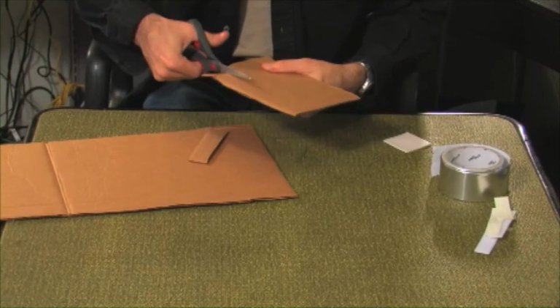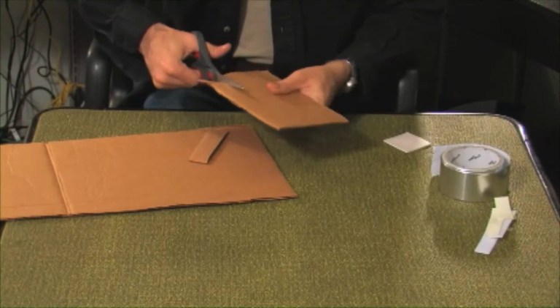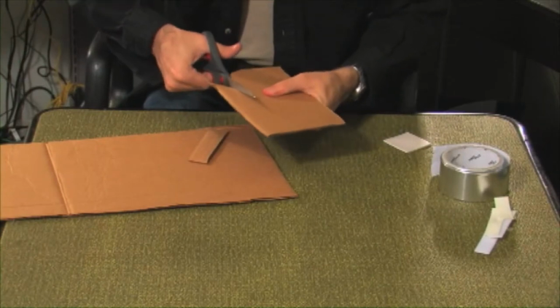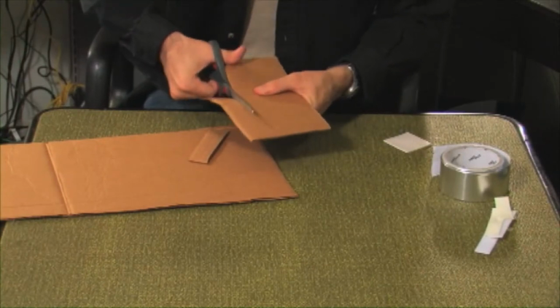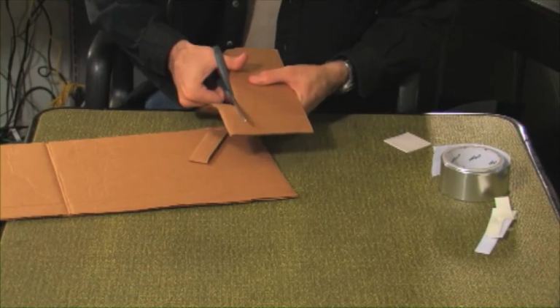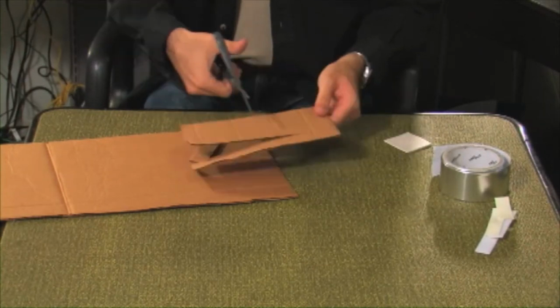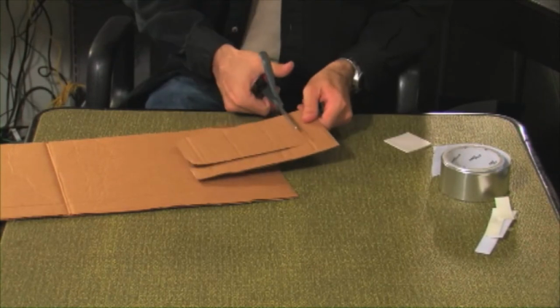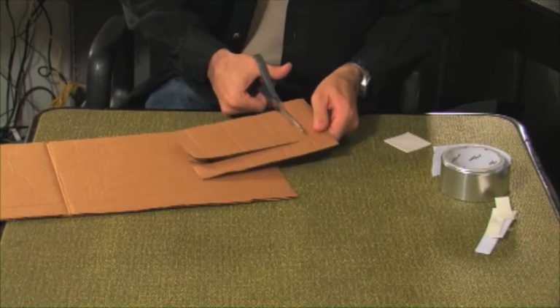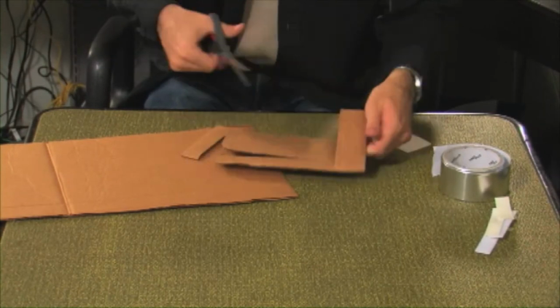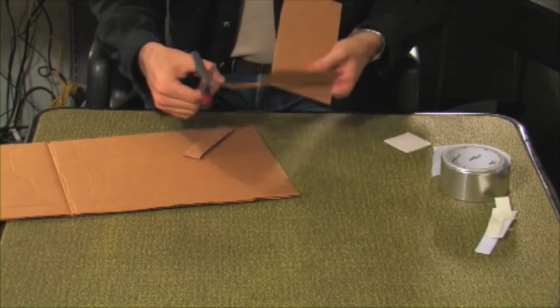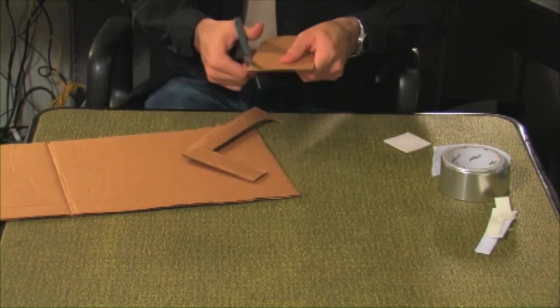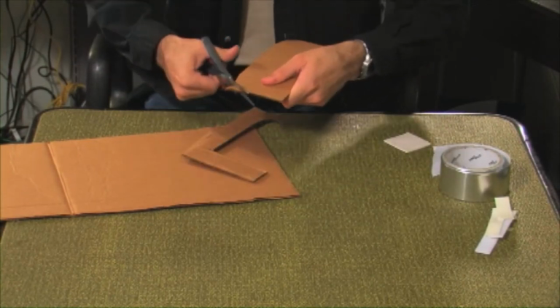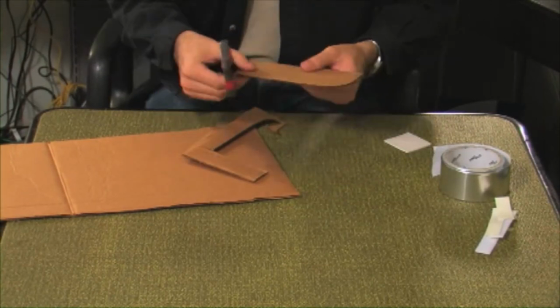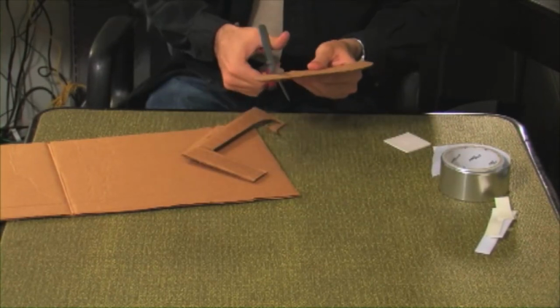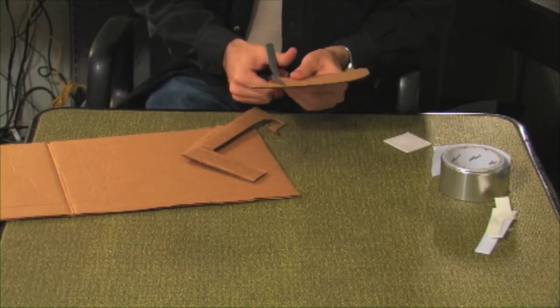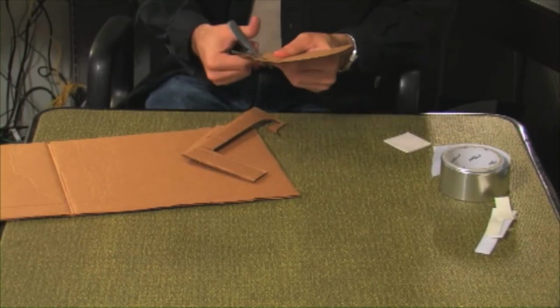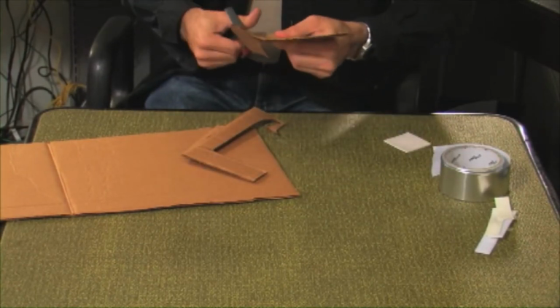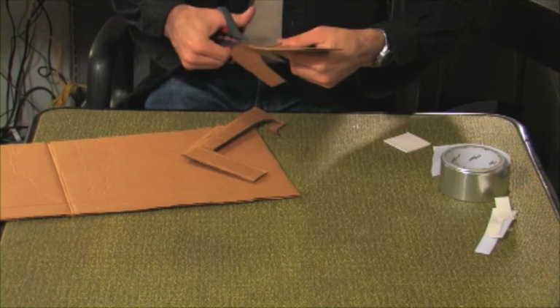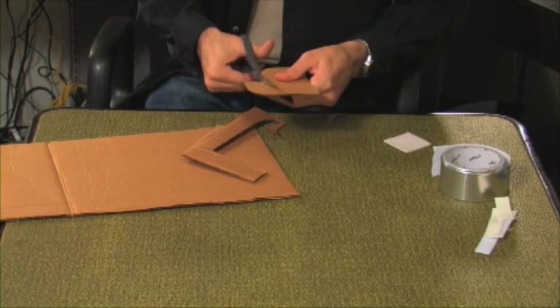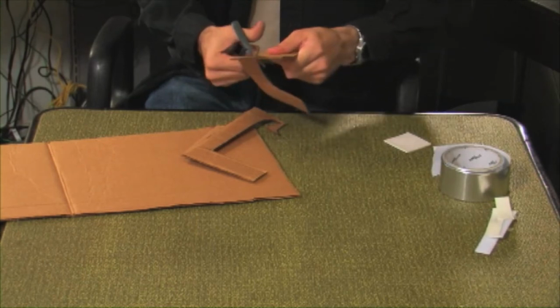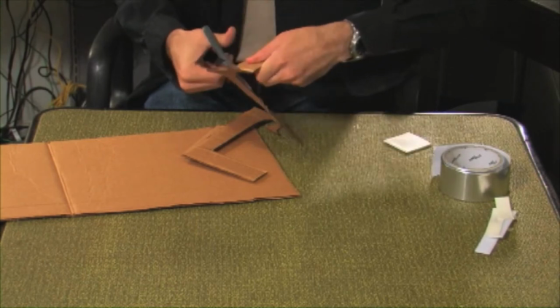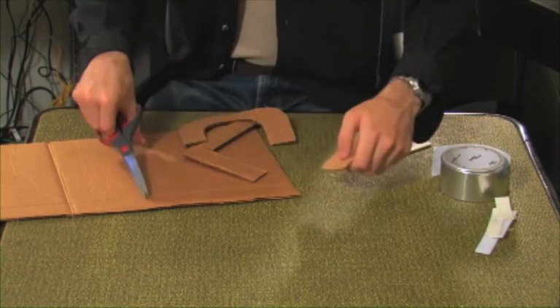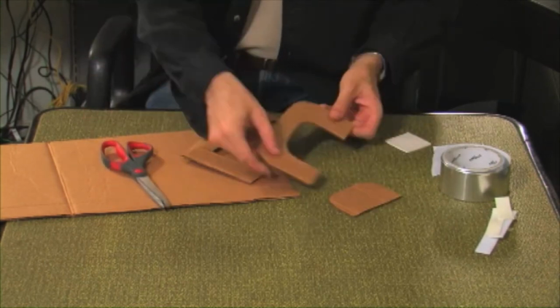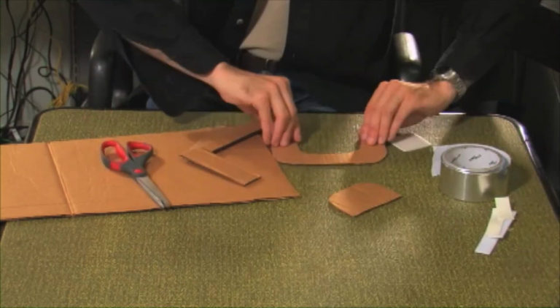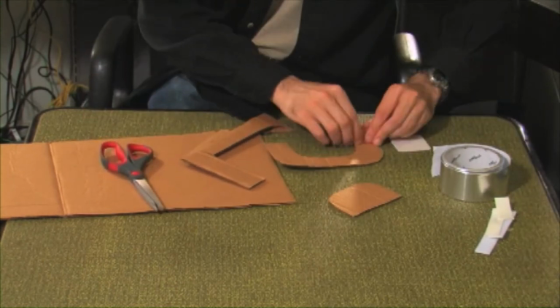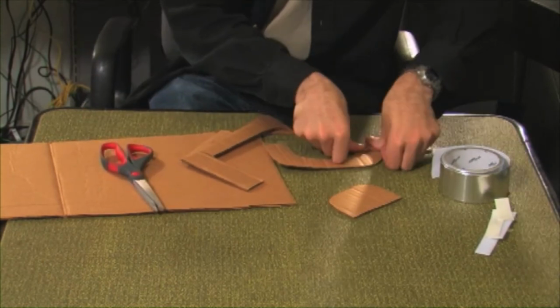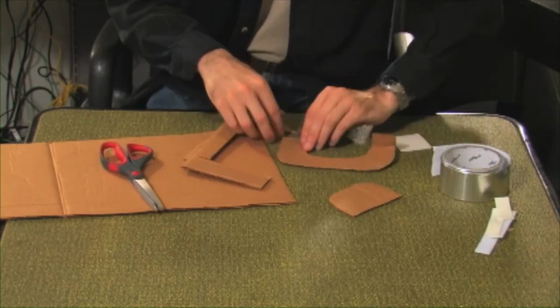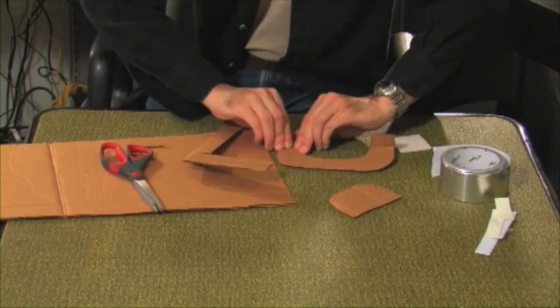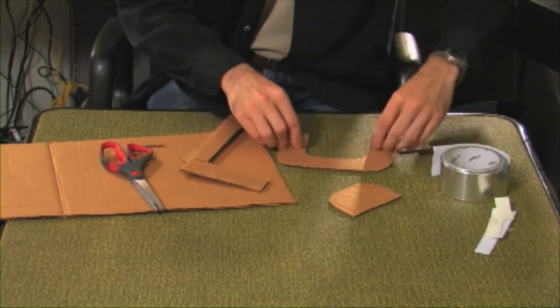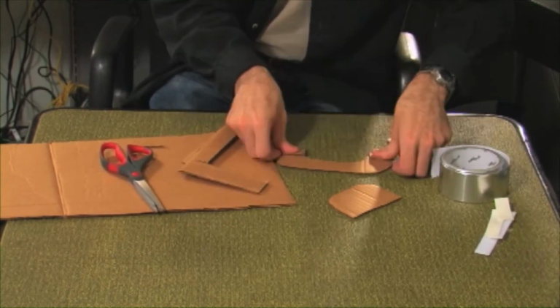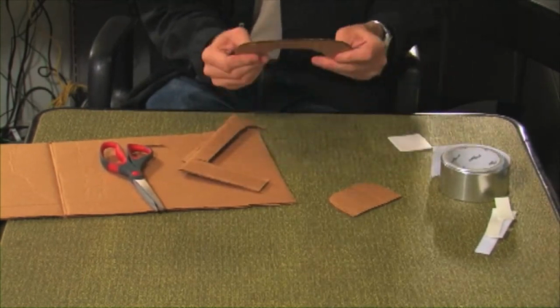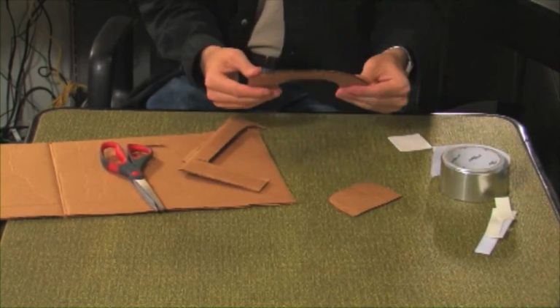For the case handle, cut out a handle shape from some spare cardboard, making the ends extra long. Fold them to create tabs which will be inserted into the case.